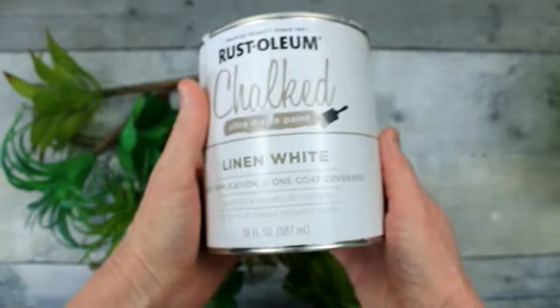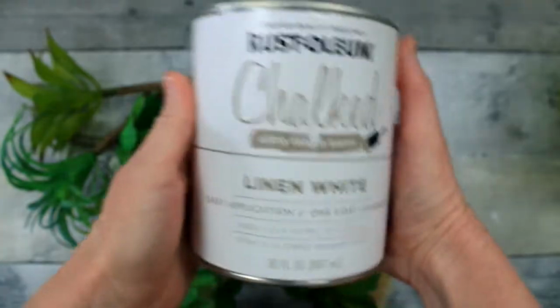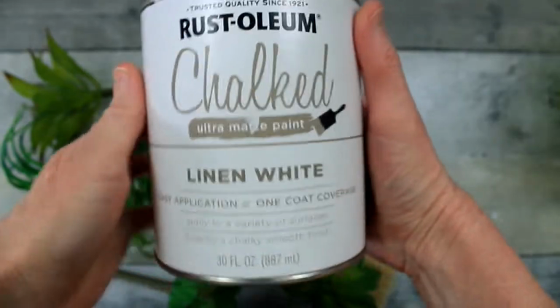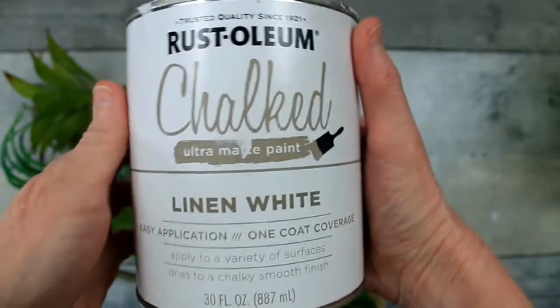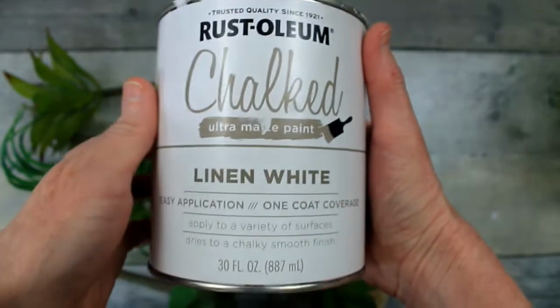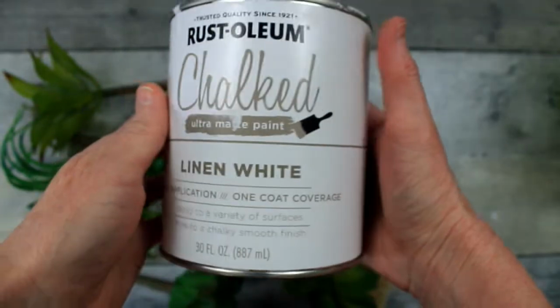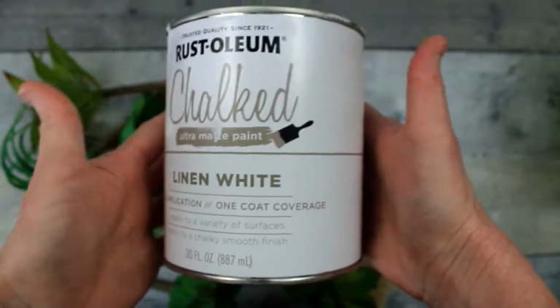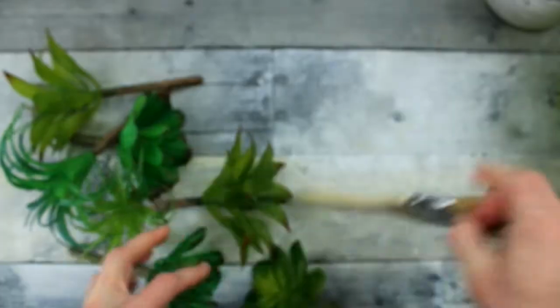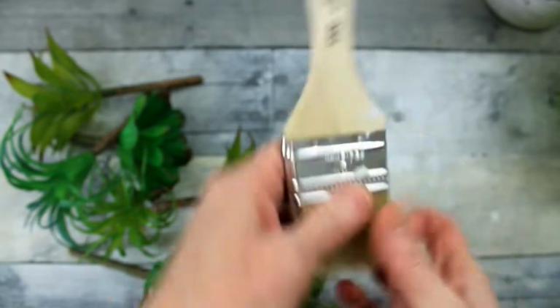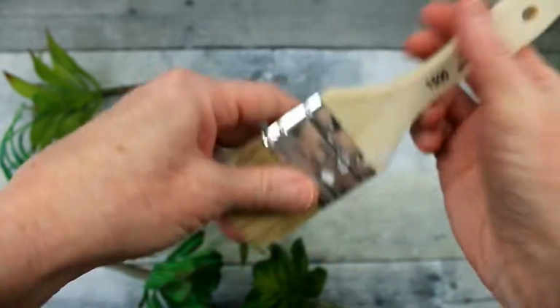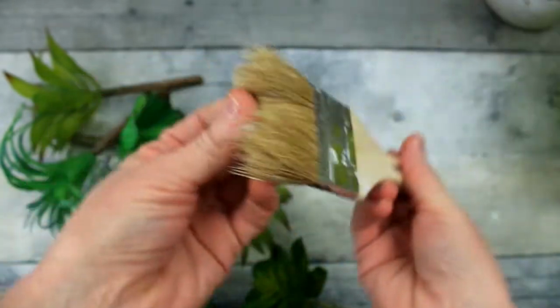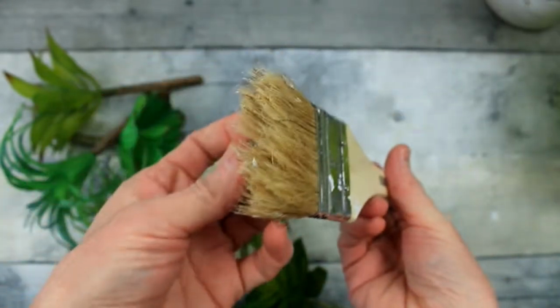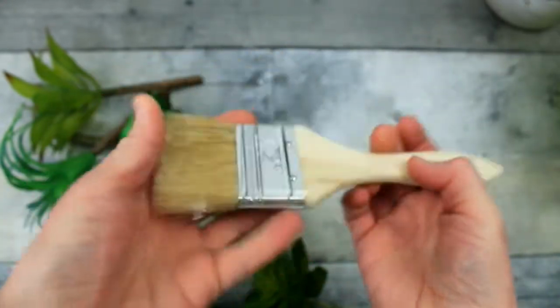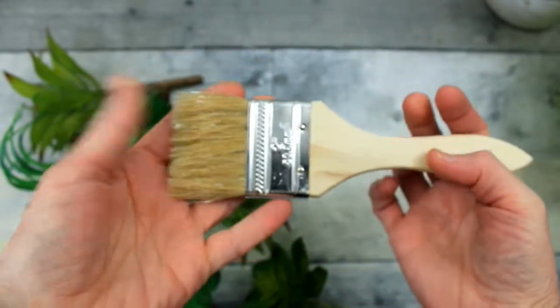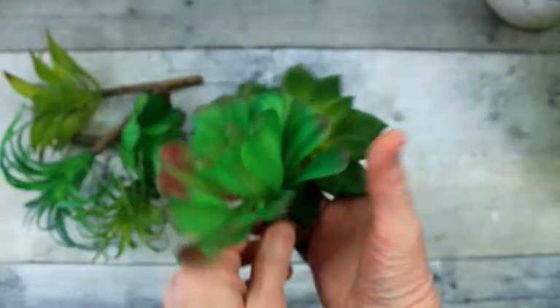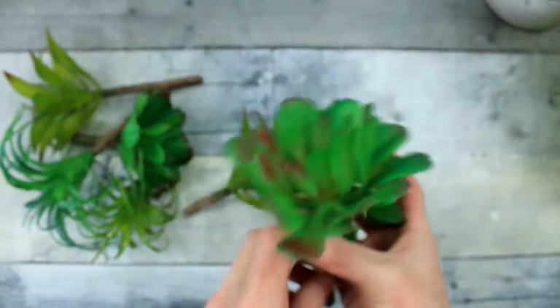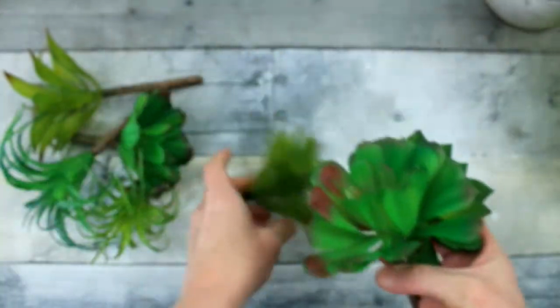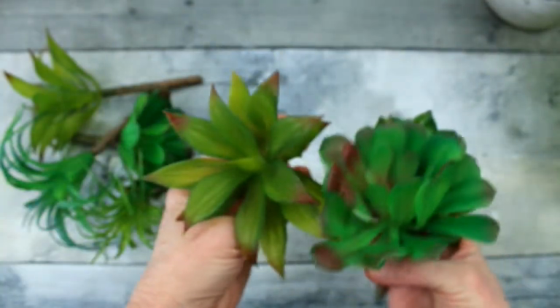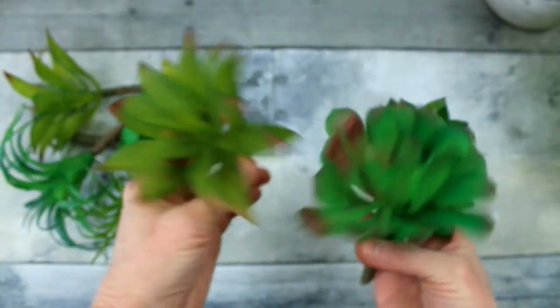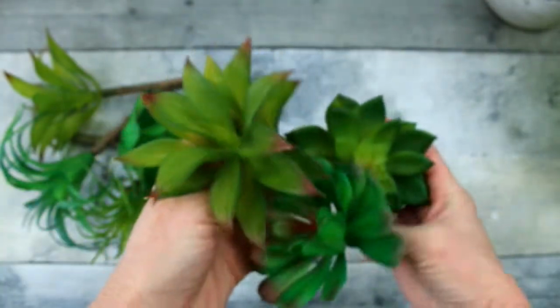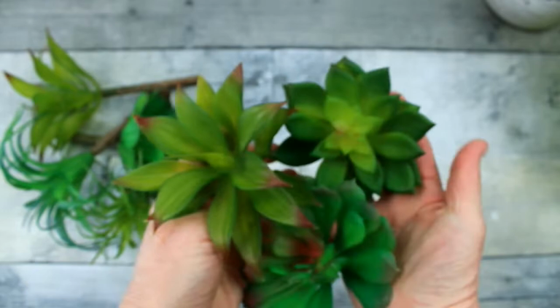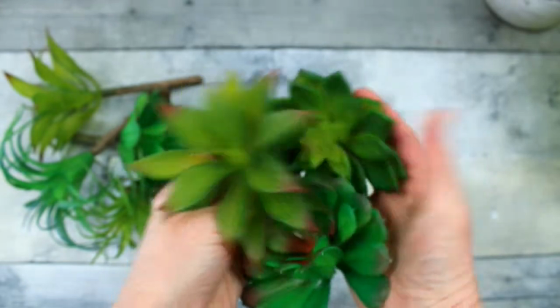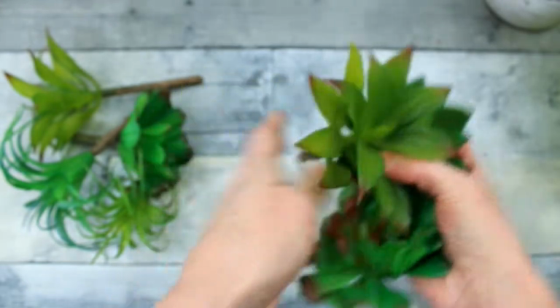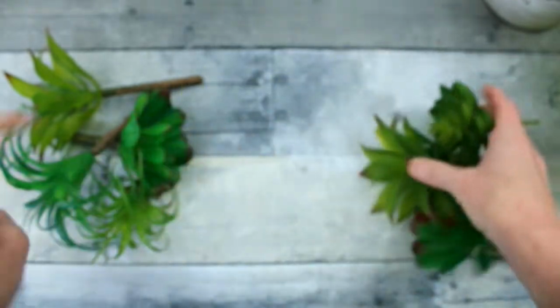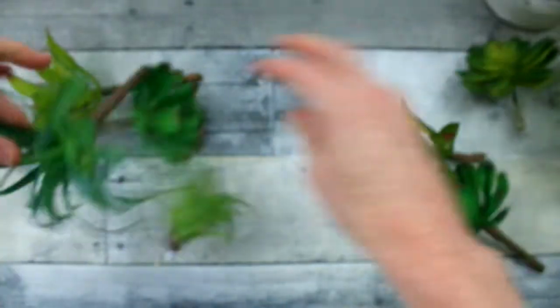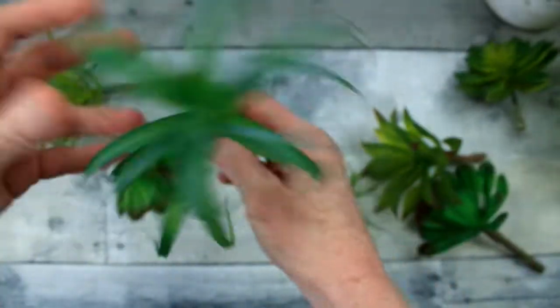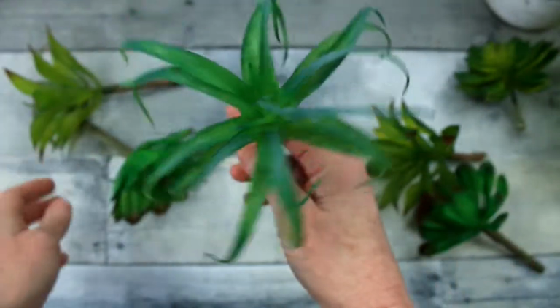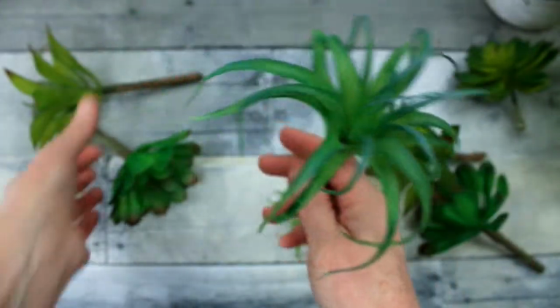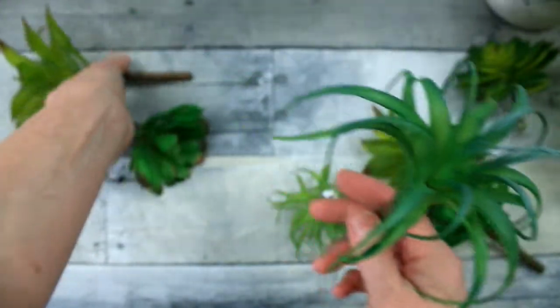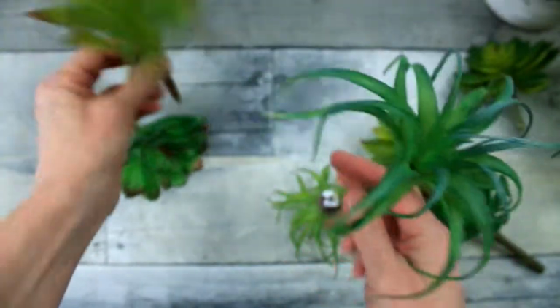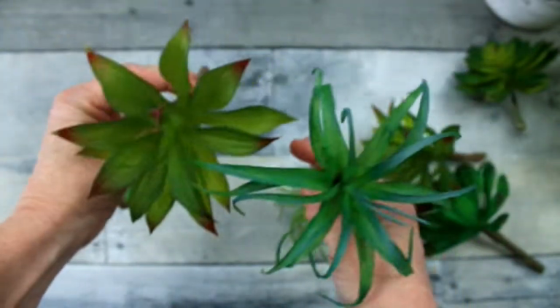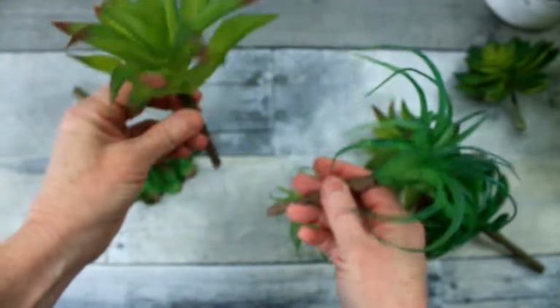I'm going to use some linen white chalk paint and this paintbrush that came from Dollar Tree in a two-pack. These are succulents that also came from Dollar Tree — originally I got them from Goodwill.